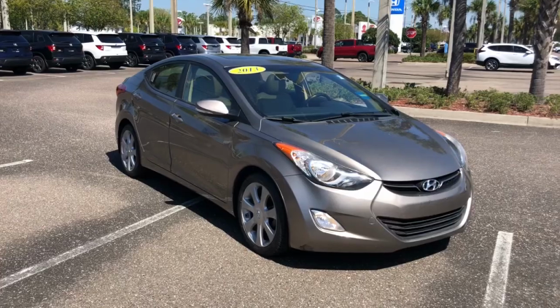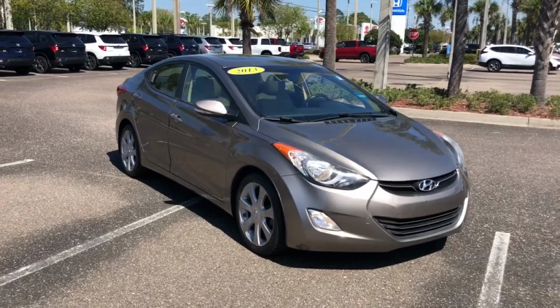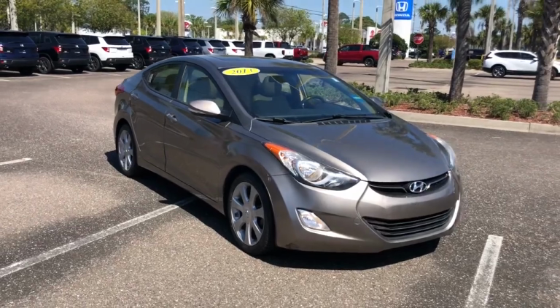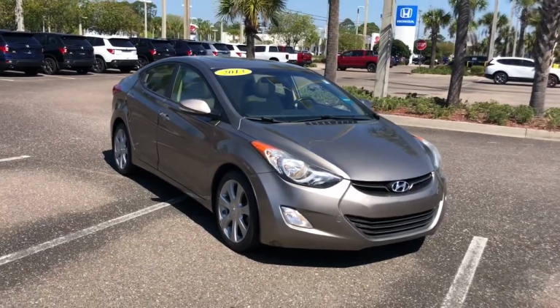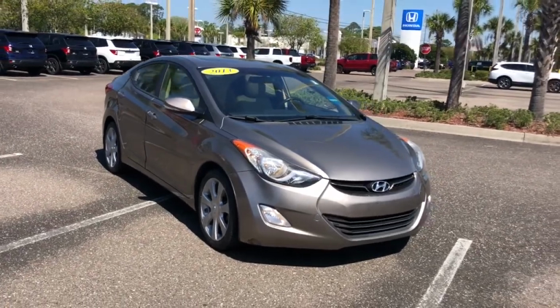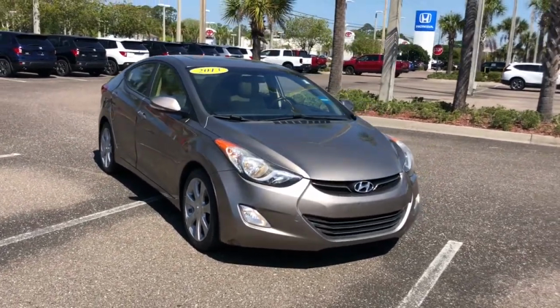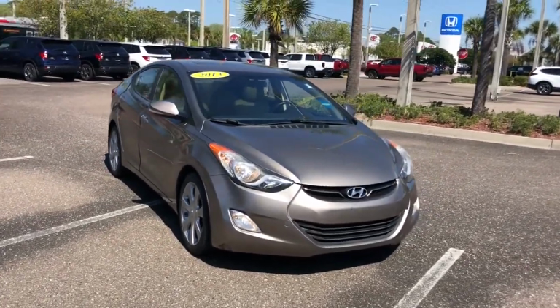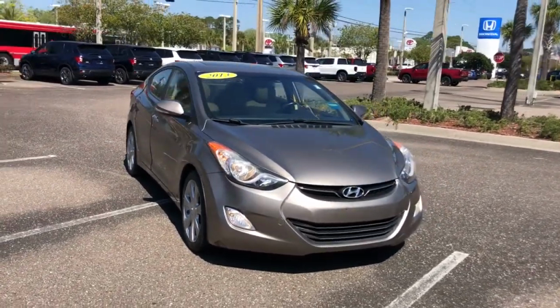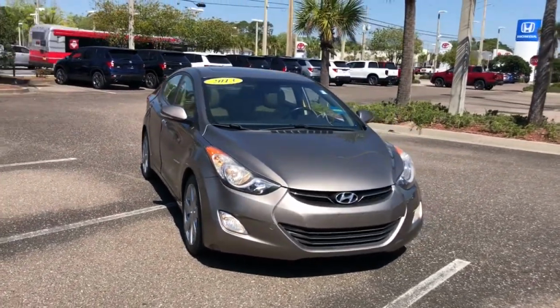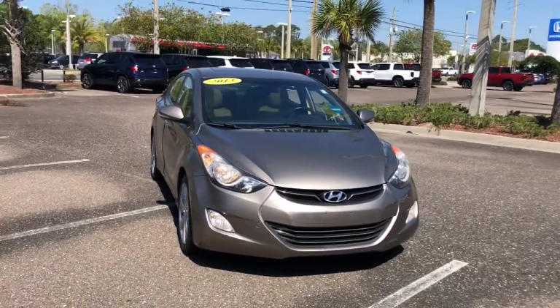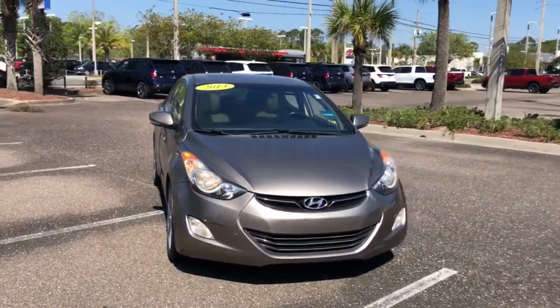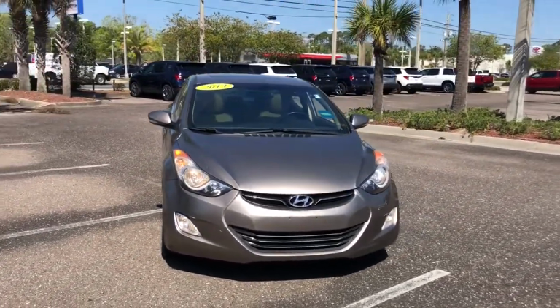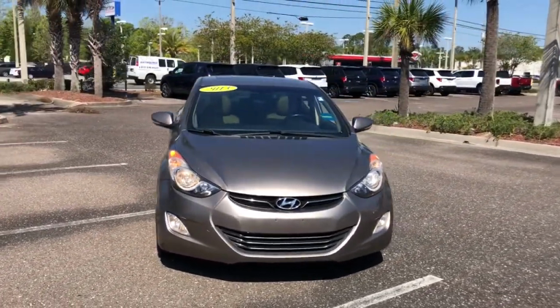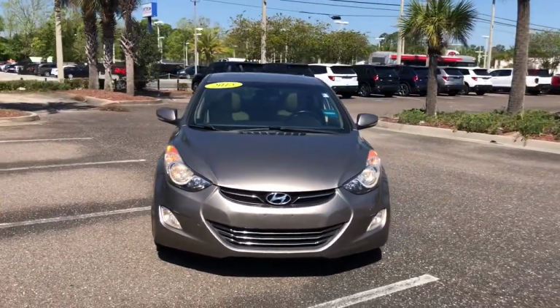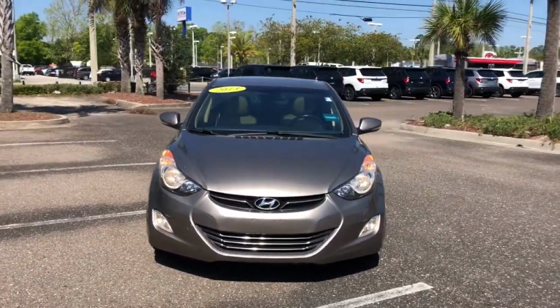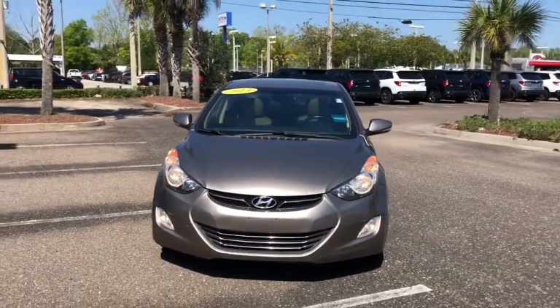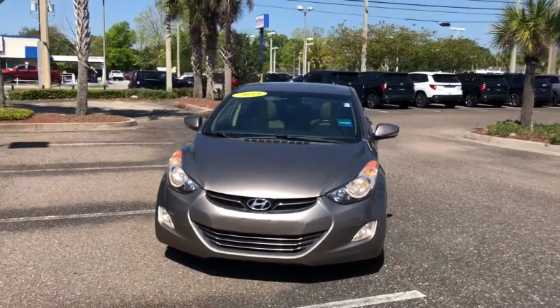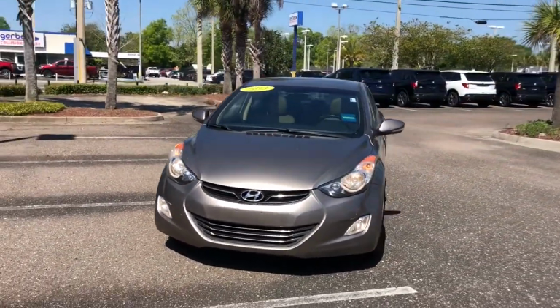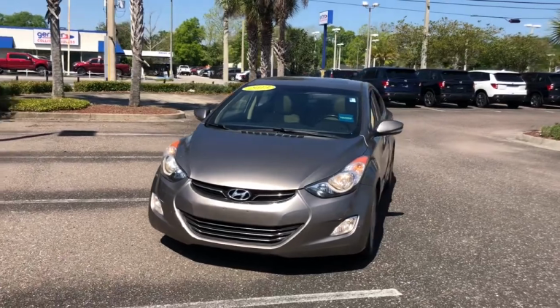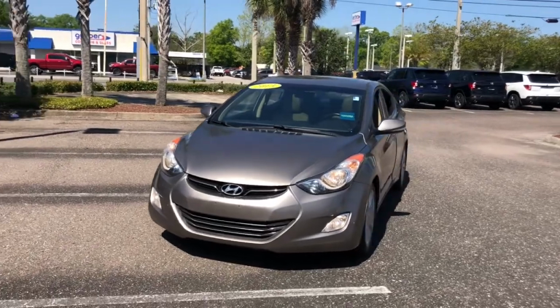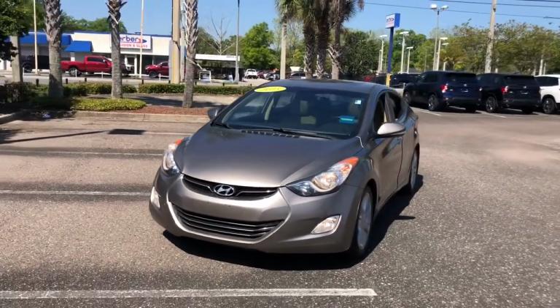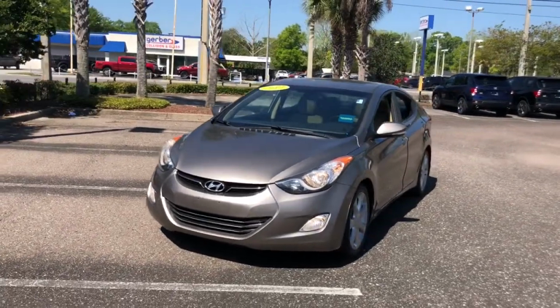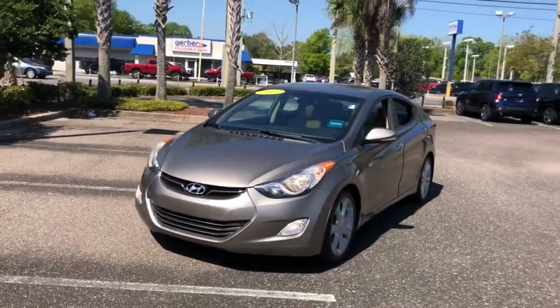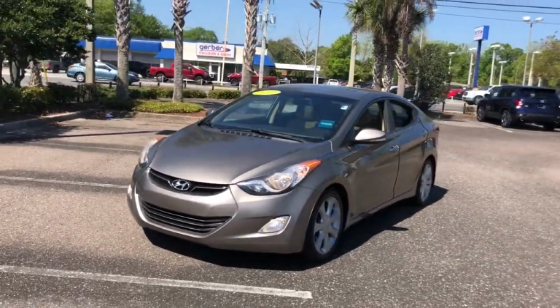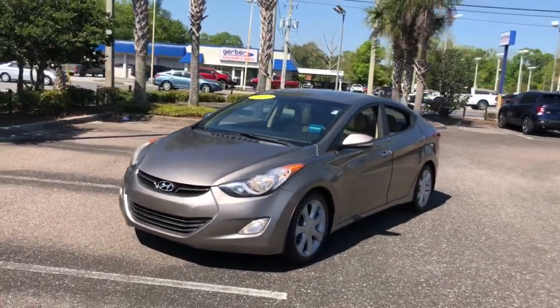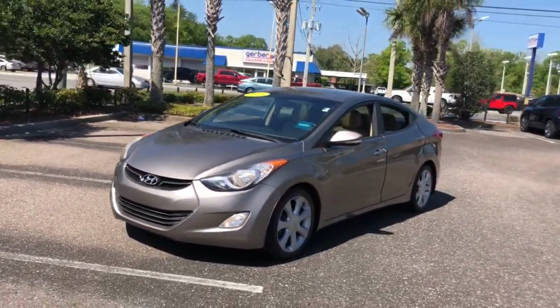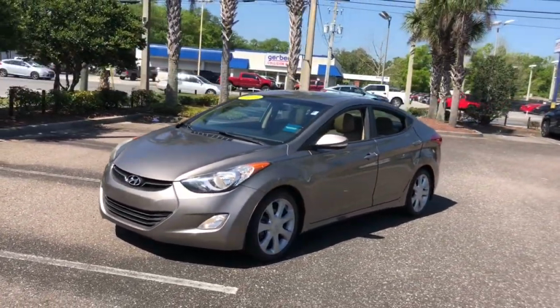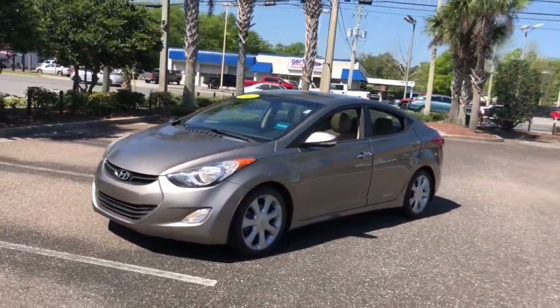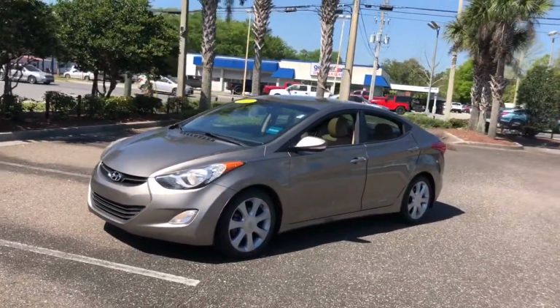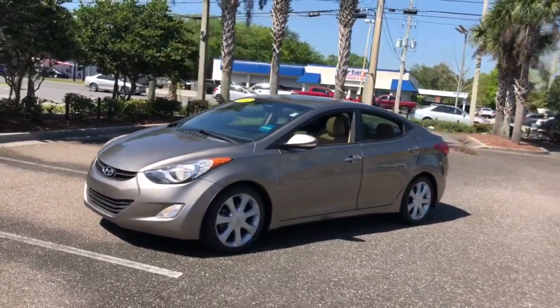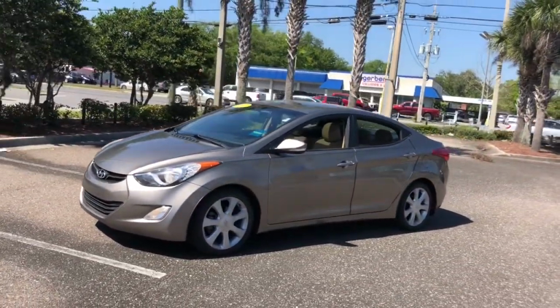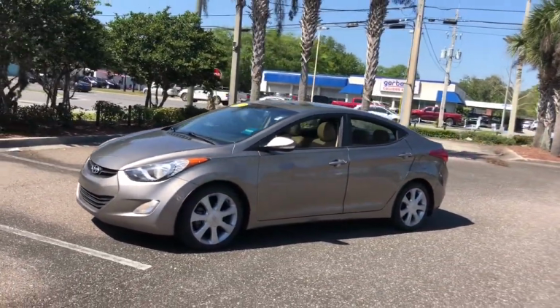You're gonna love the 2013 Hyundai Elantra. With less than 80,000 miles on the odometer, this vehicle provides excellent value.